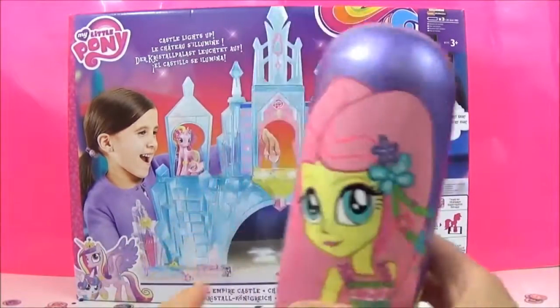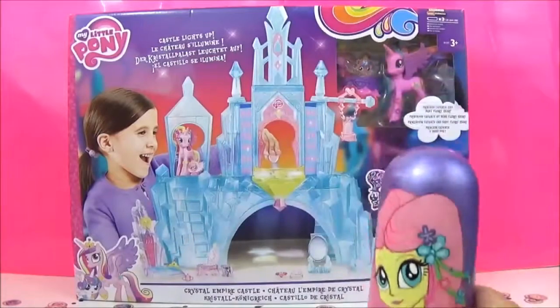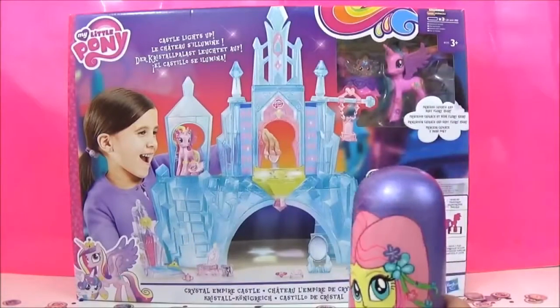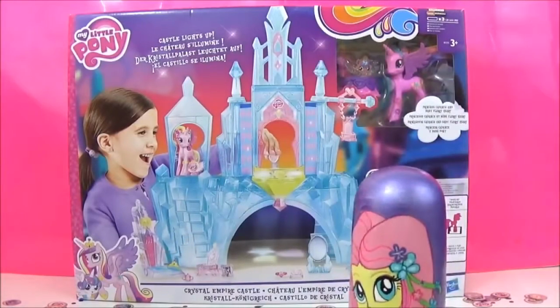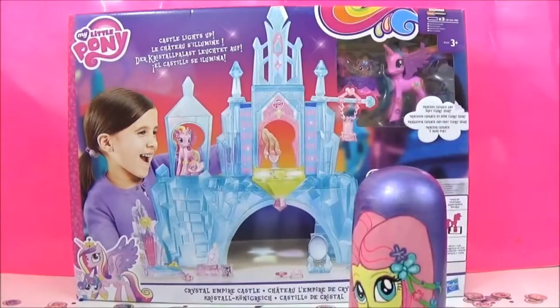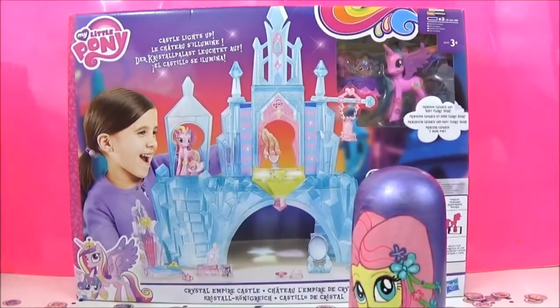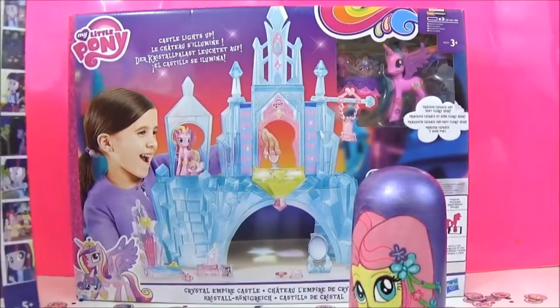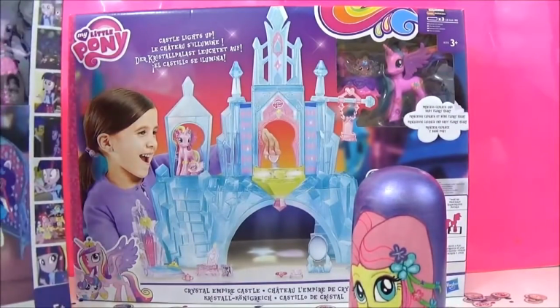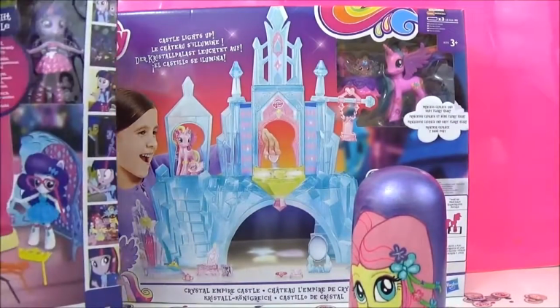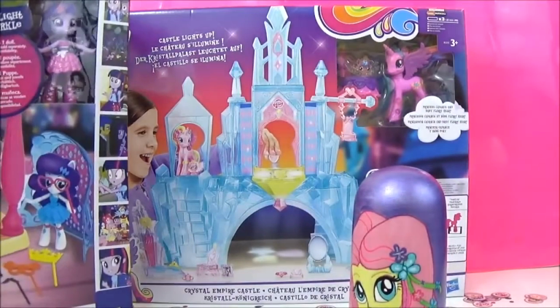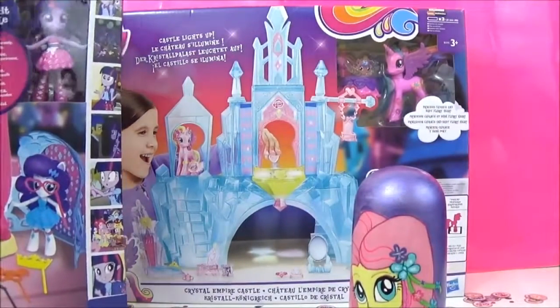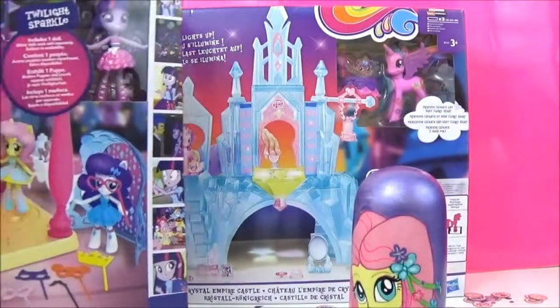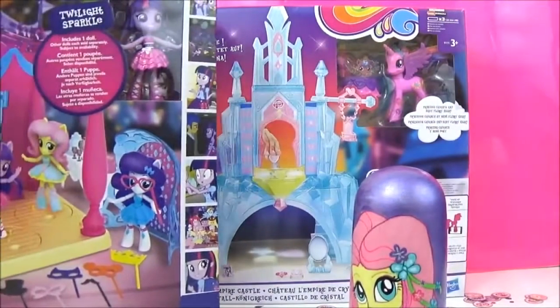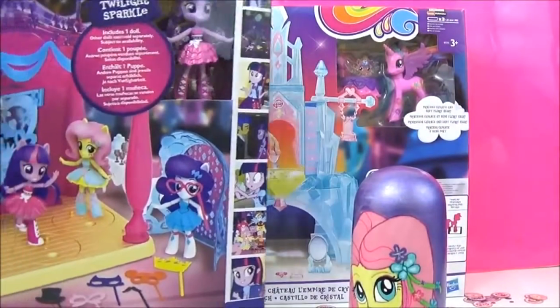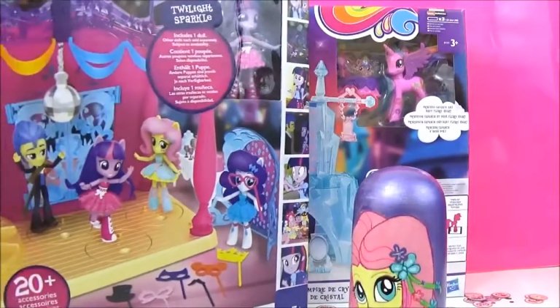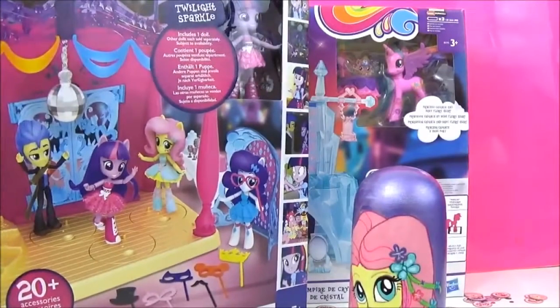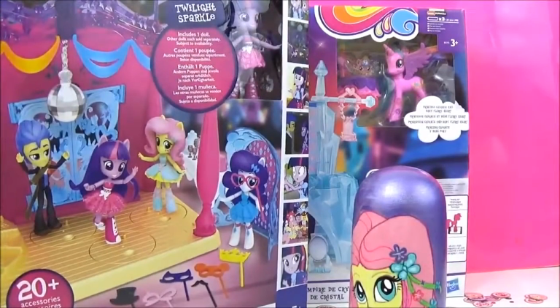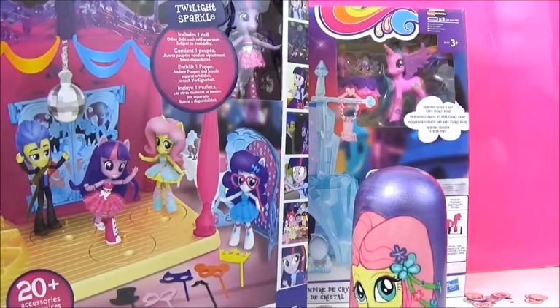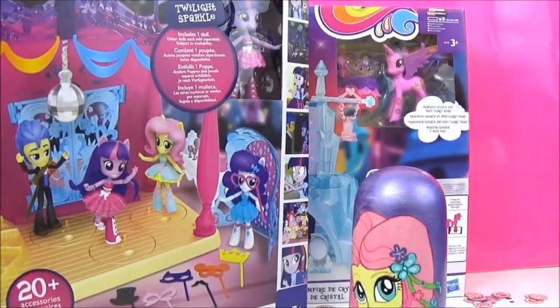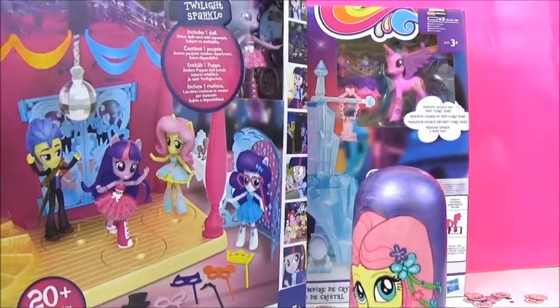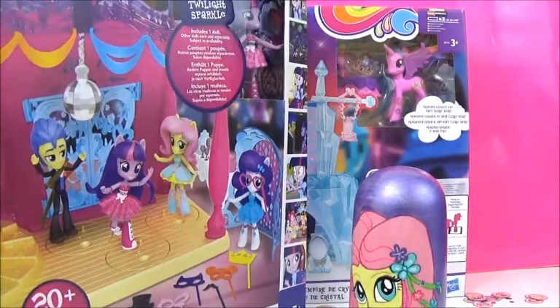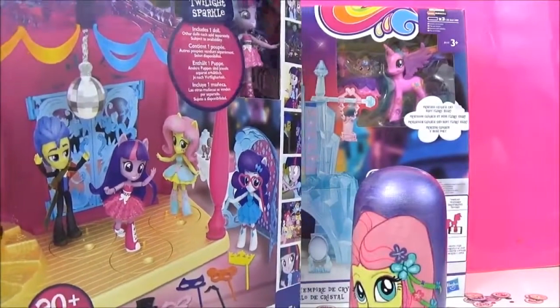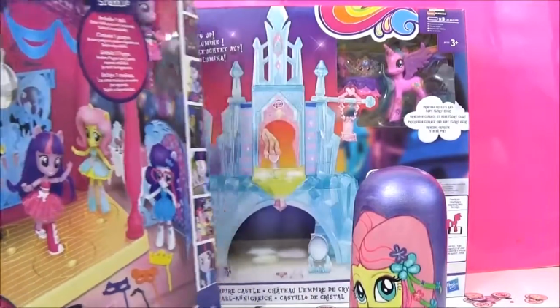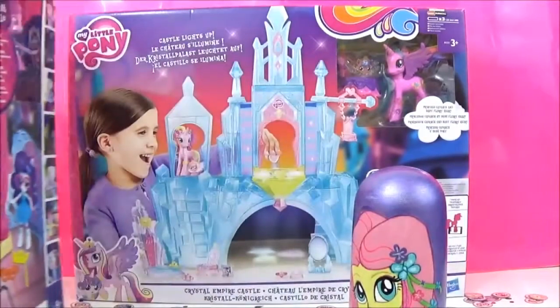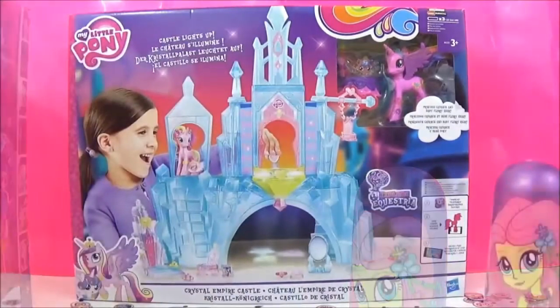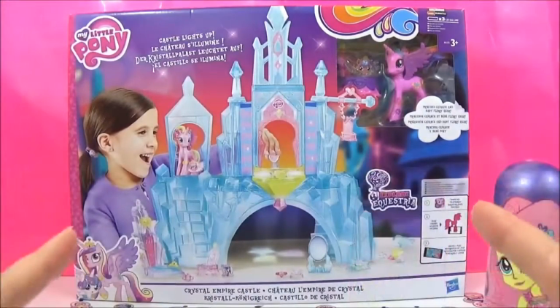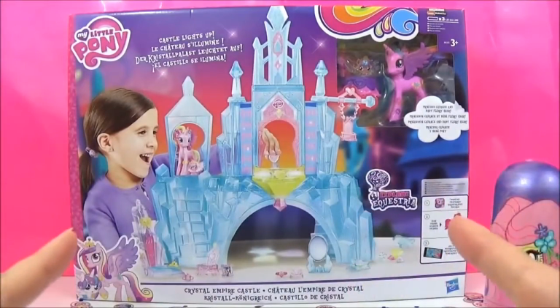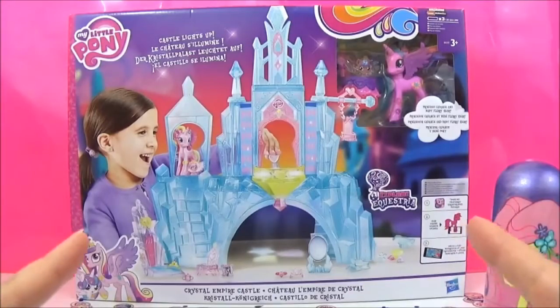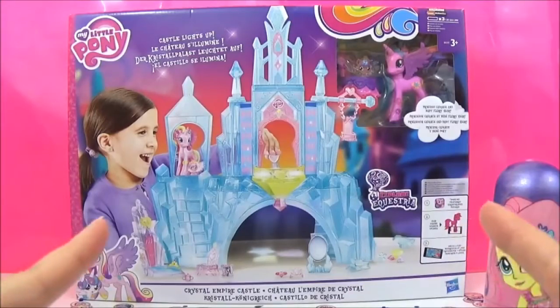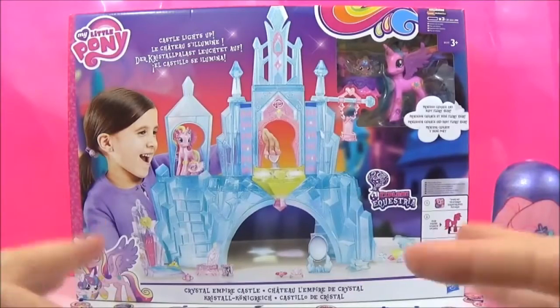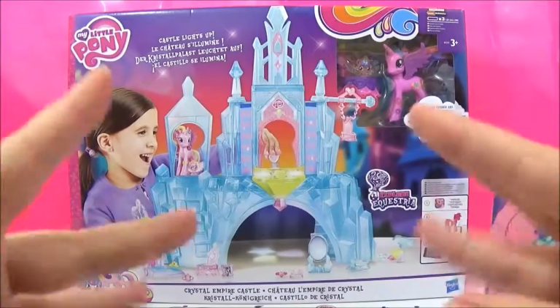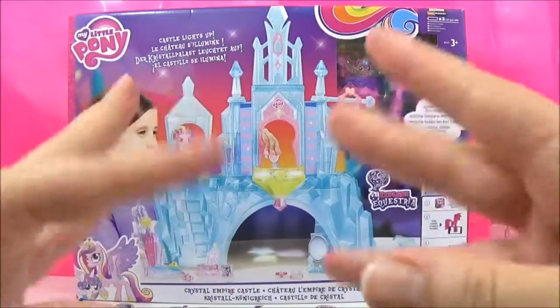Along with the new Canterlot High Minis playset, I will be doing a review on that as well, so stay tuned! Okay, time to take it out of the box and get a closer look!